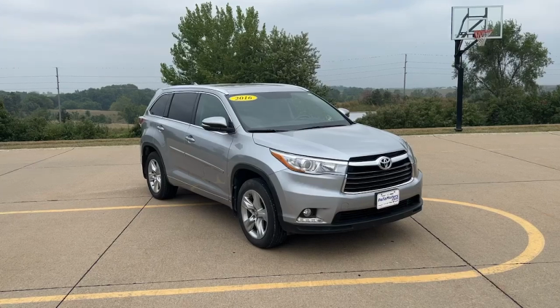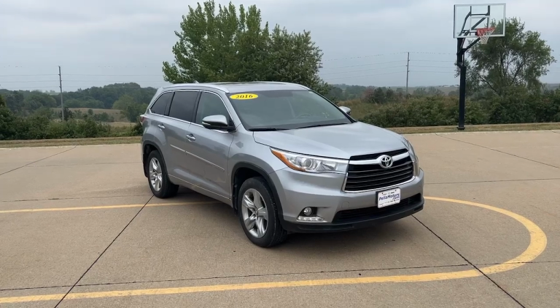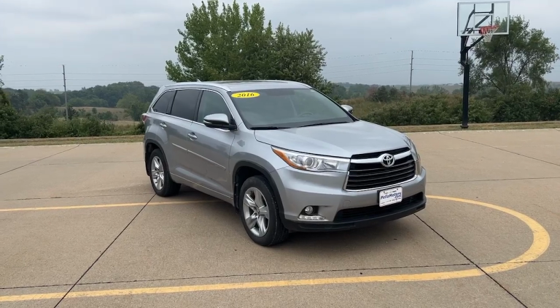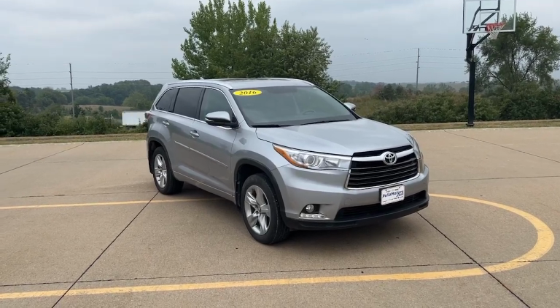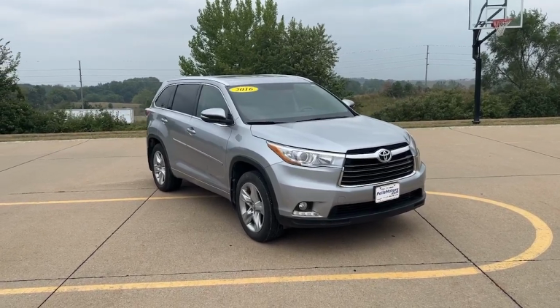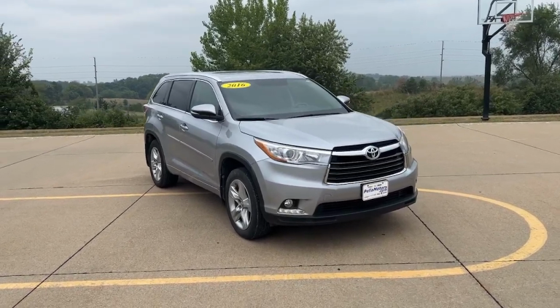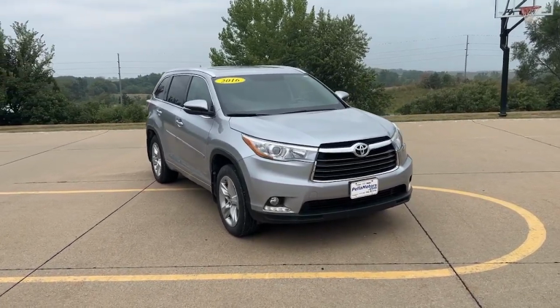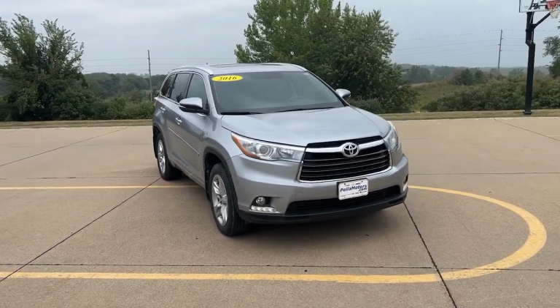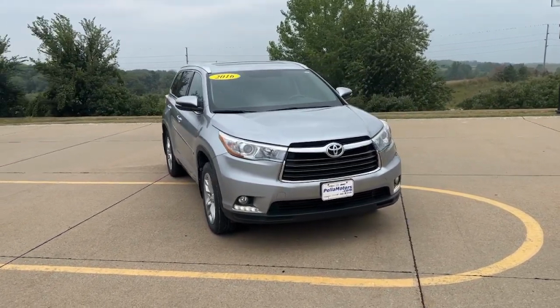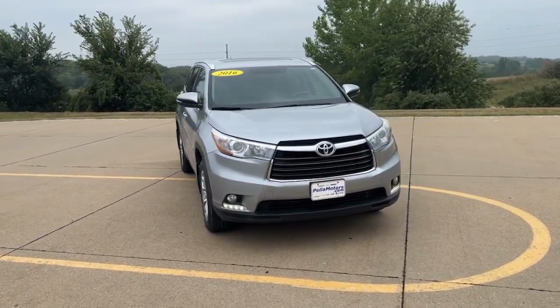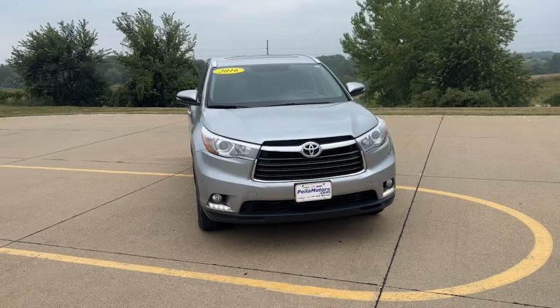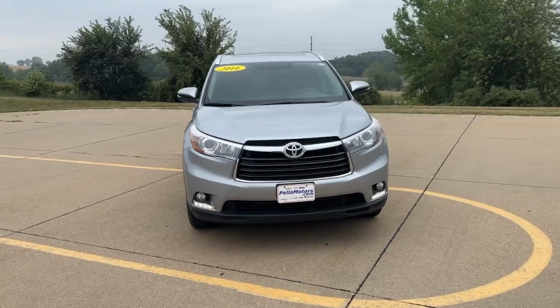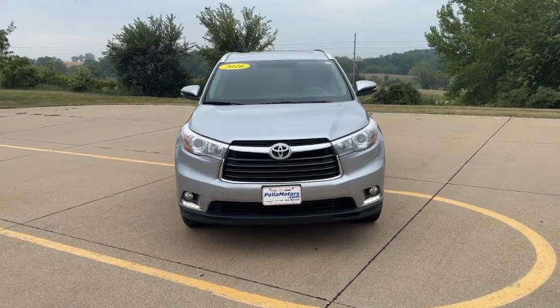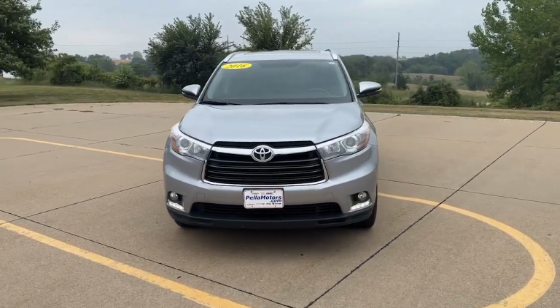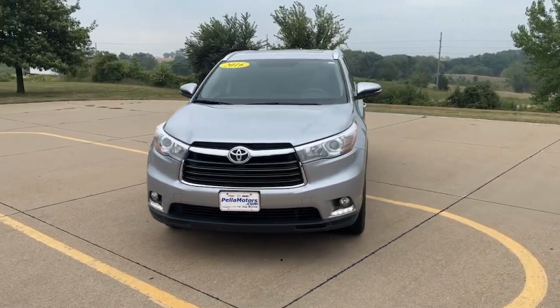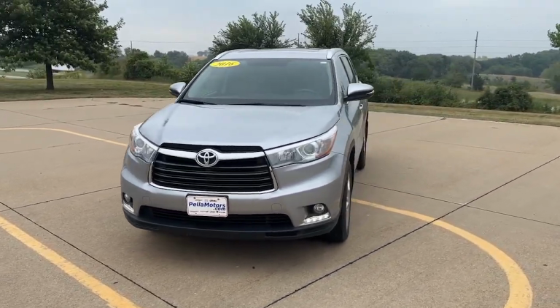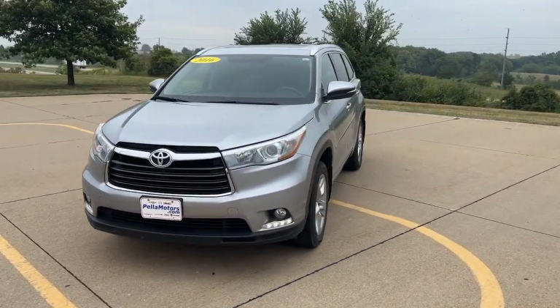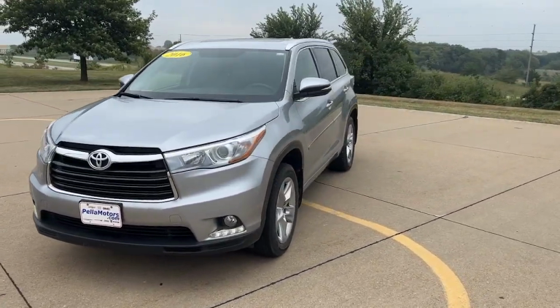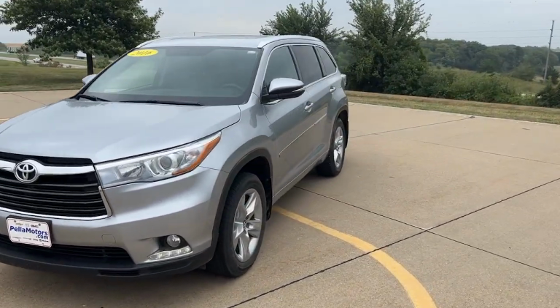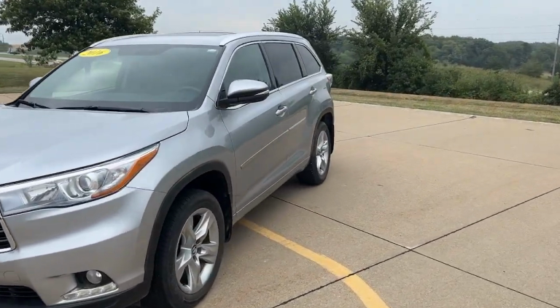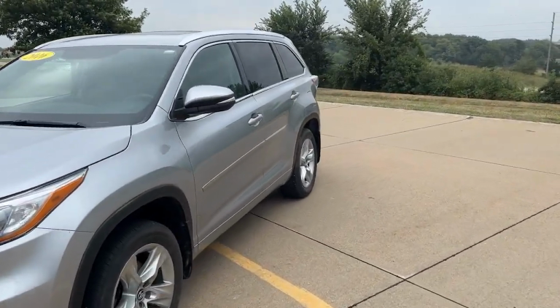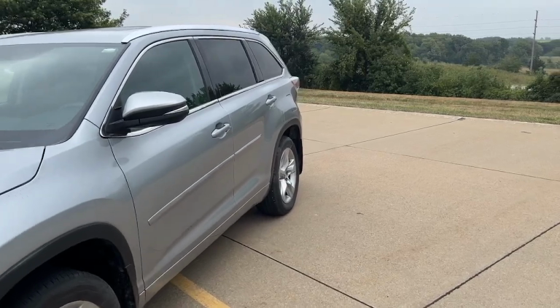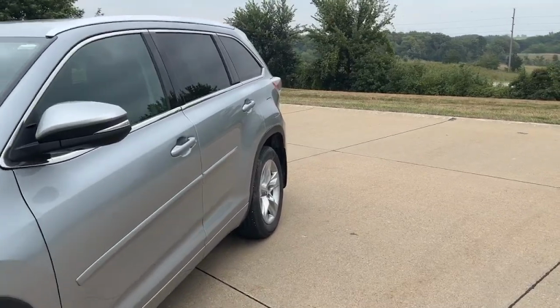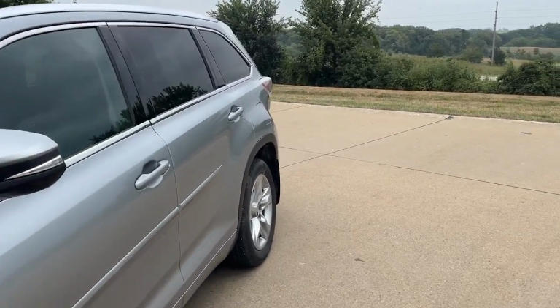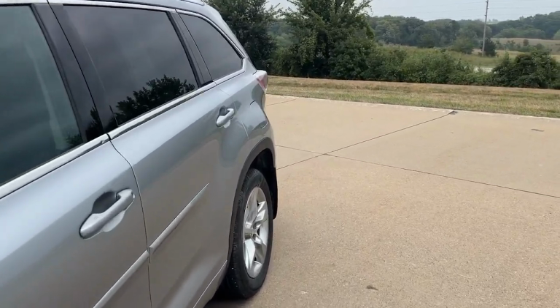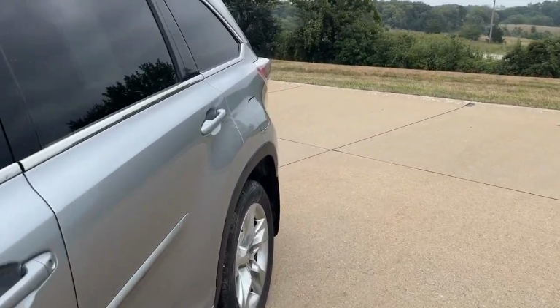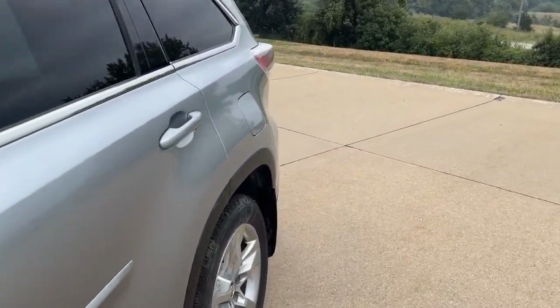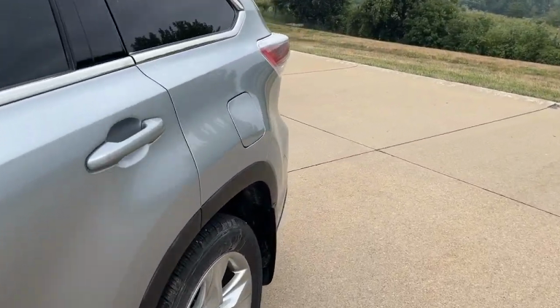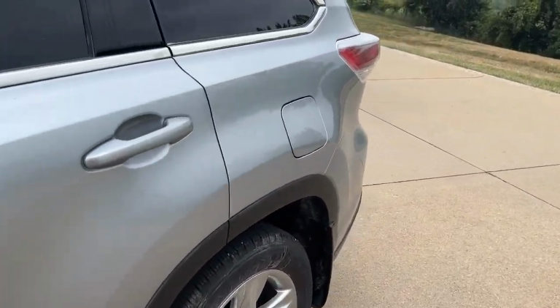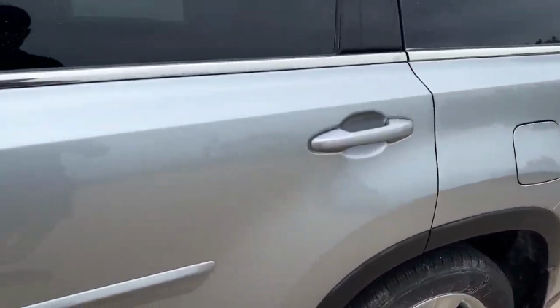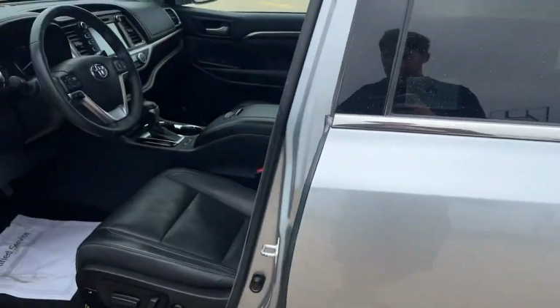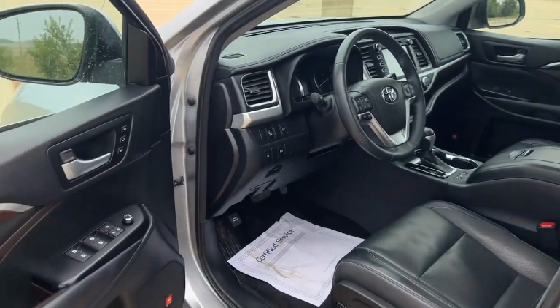Look no further than the 2016 Toyota Highlander. This vehicle is an outstanding buy with fewer than 110,000 miles on the odometer. Give your family this spacious, efficient Highlander and start building your road trip memories.